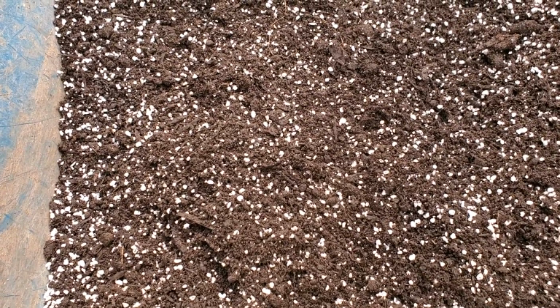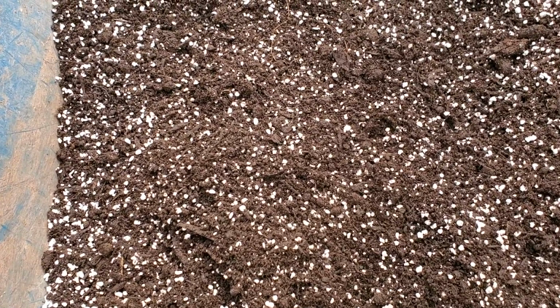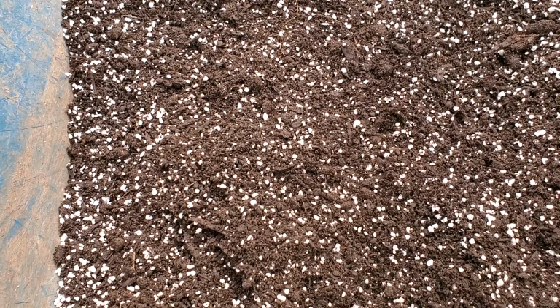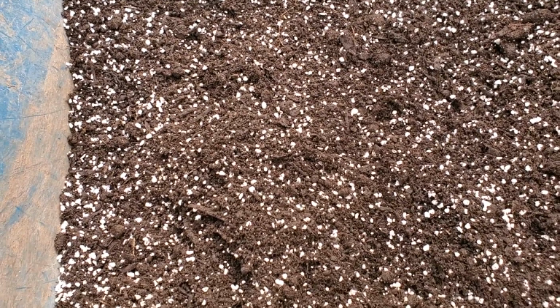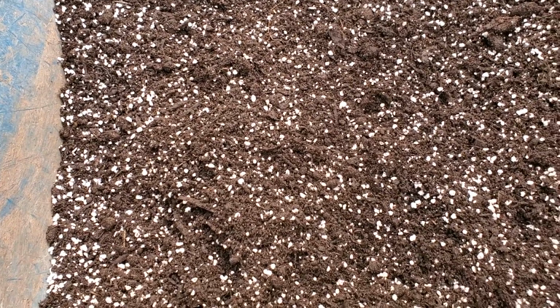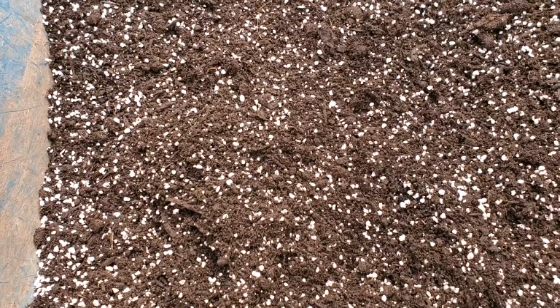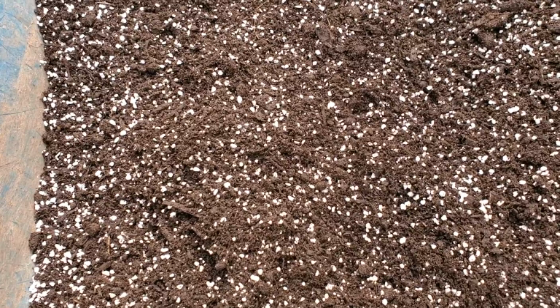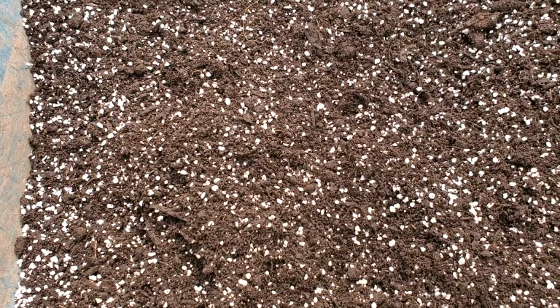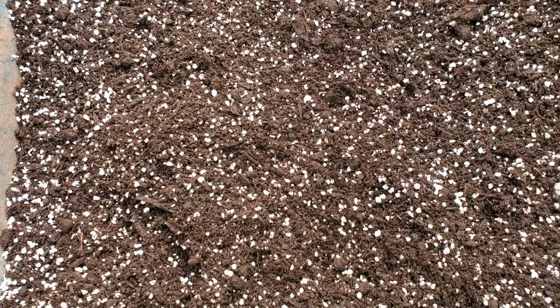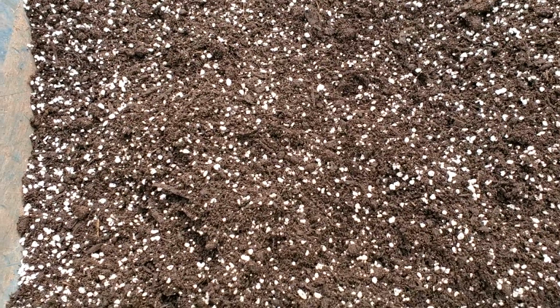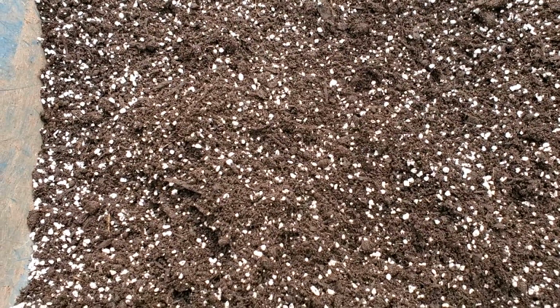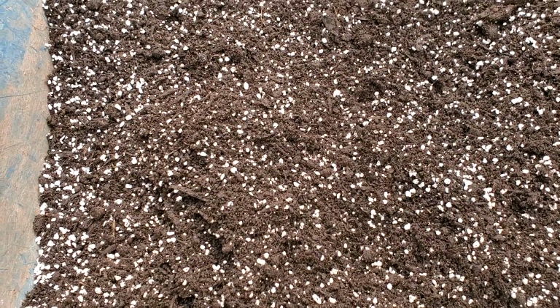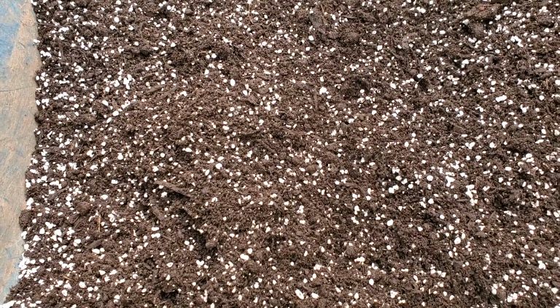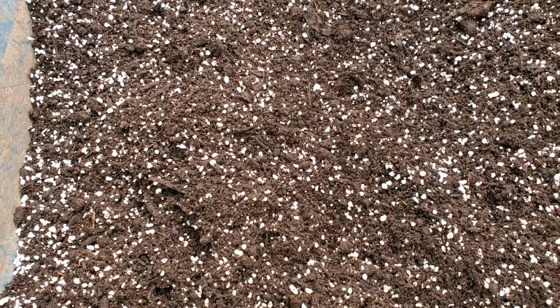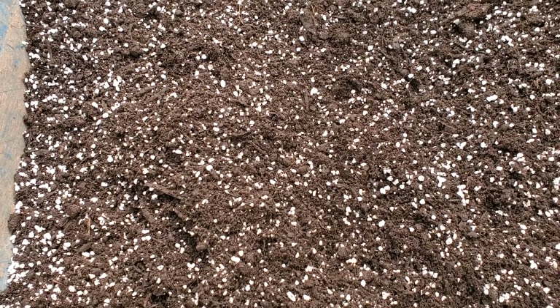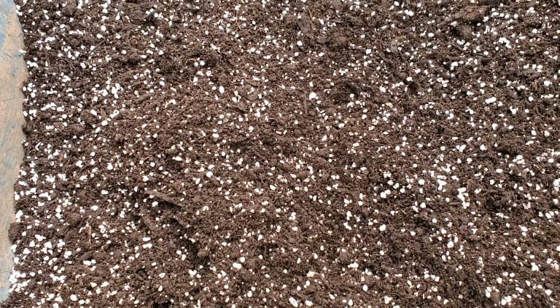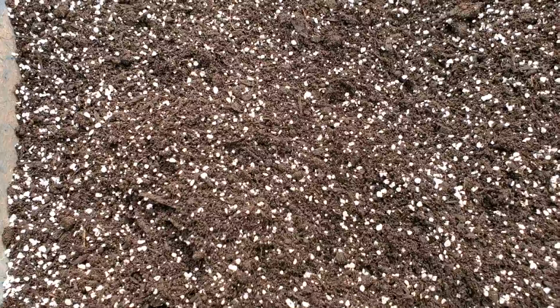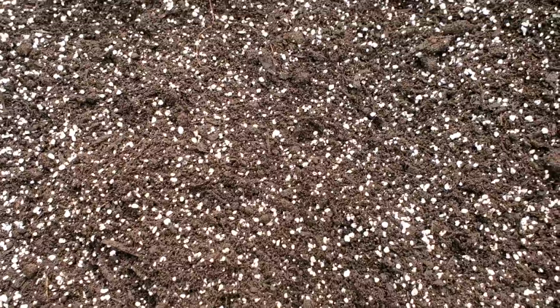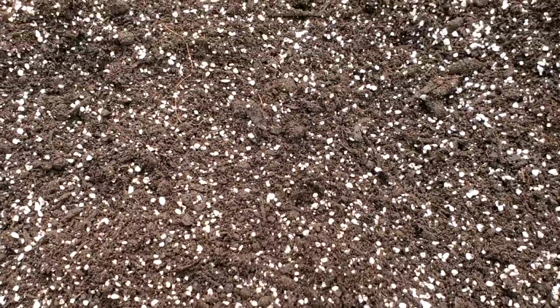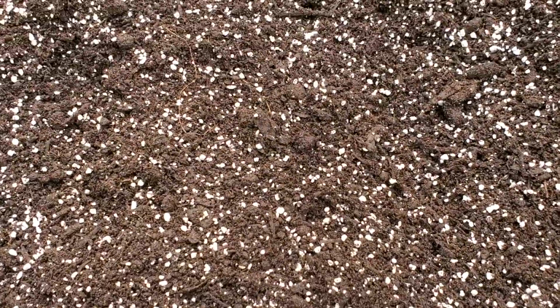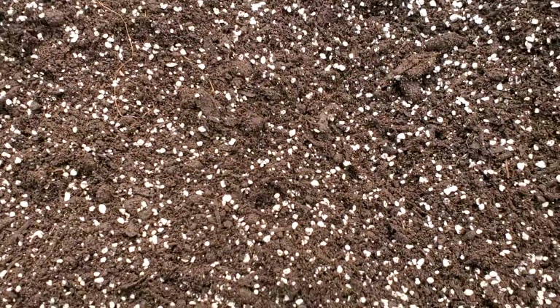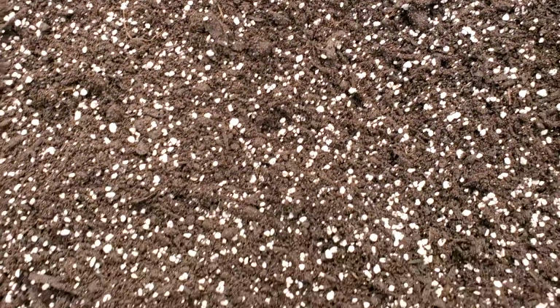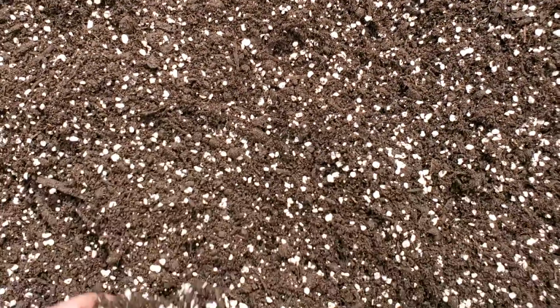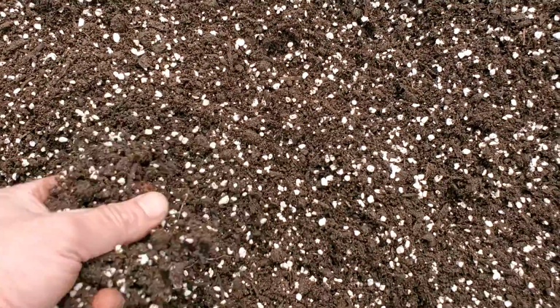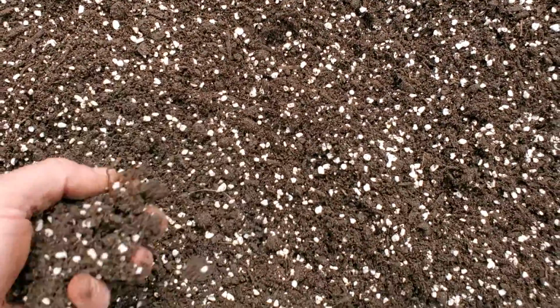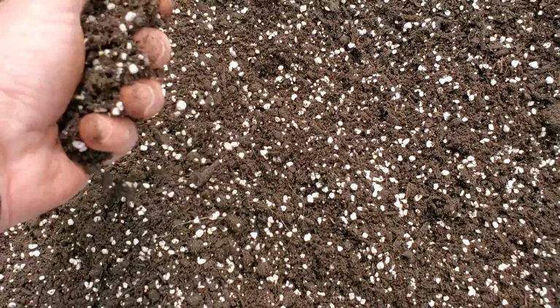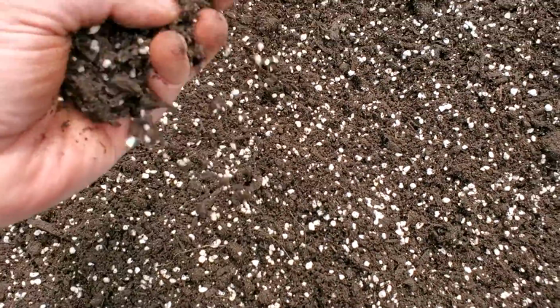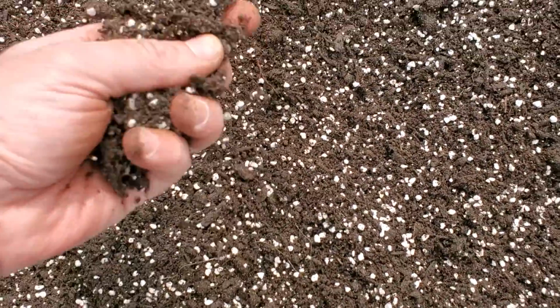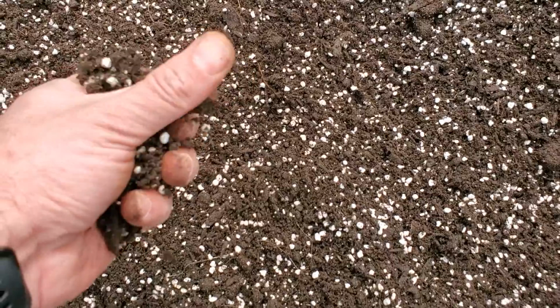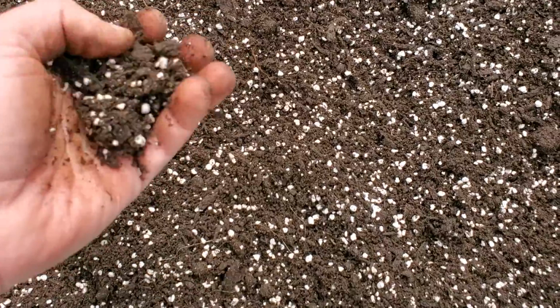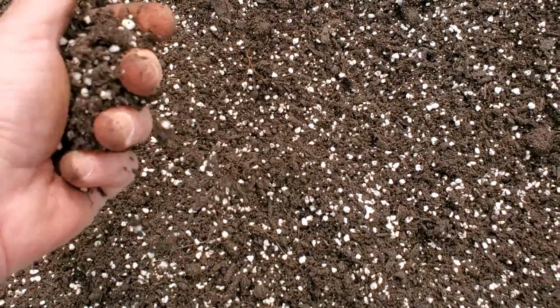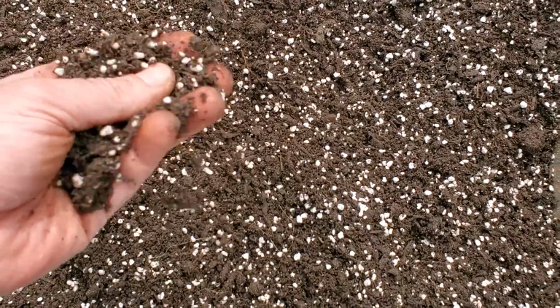We've recently changed that in the last six months and I want to review what we've done — hopefully this video will be helpful. In front of us you're looking at composted cow manure, which we use 100%.